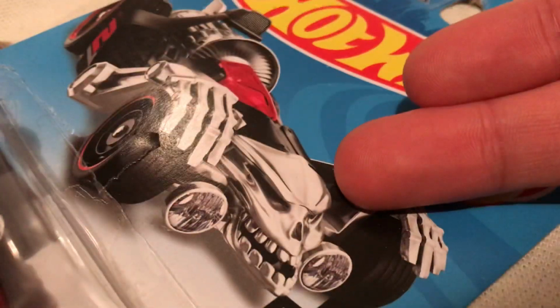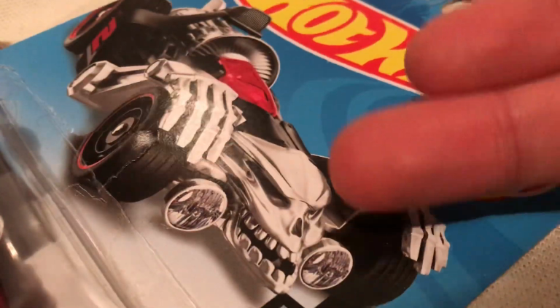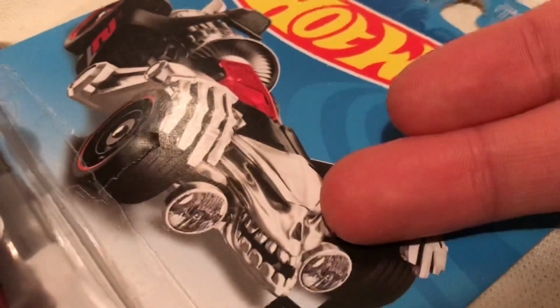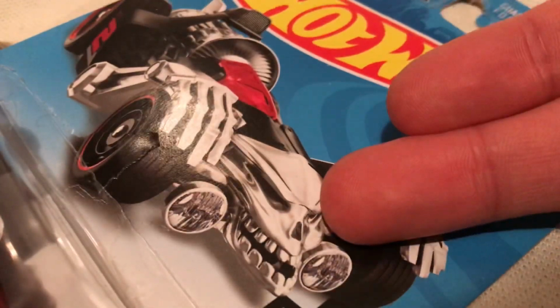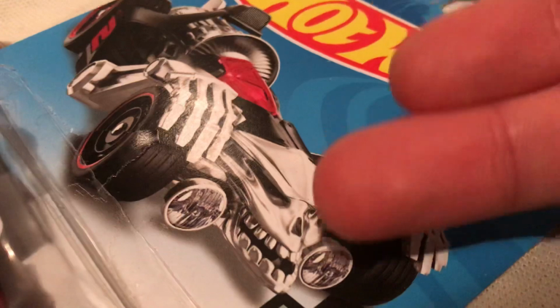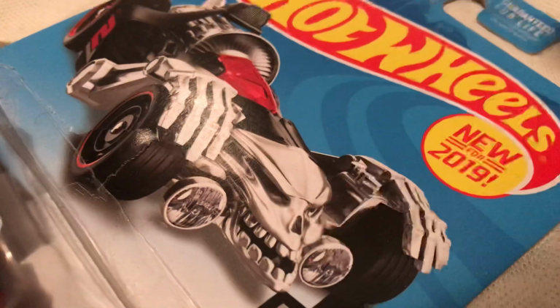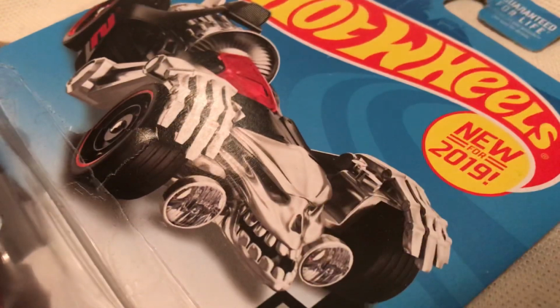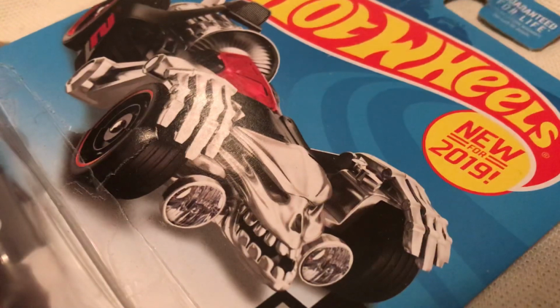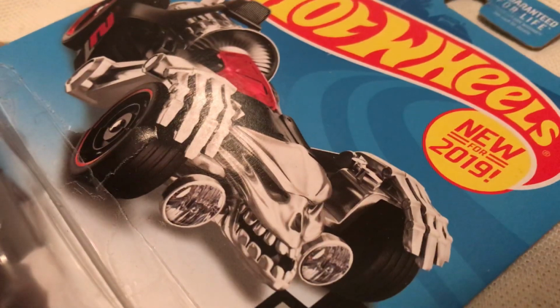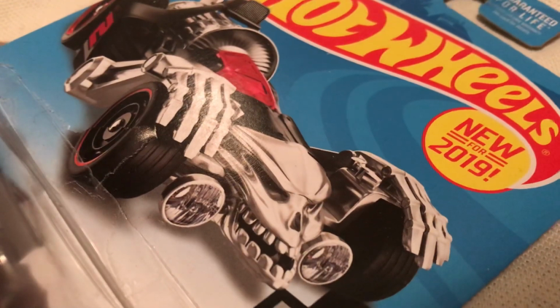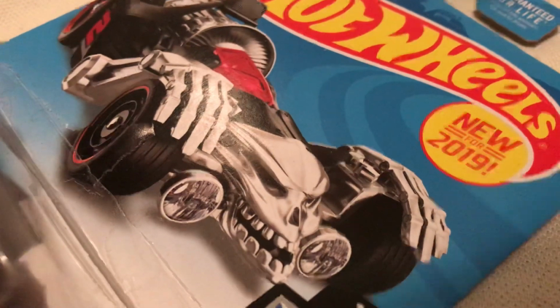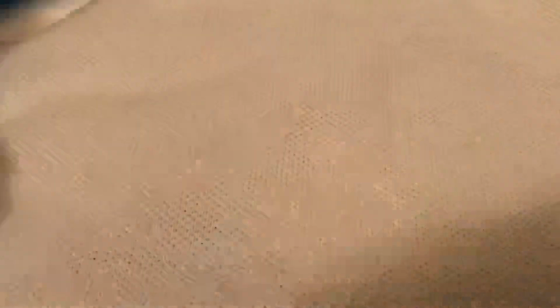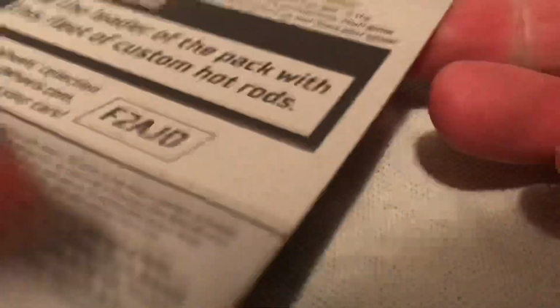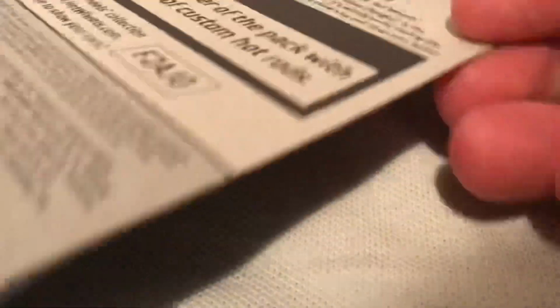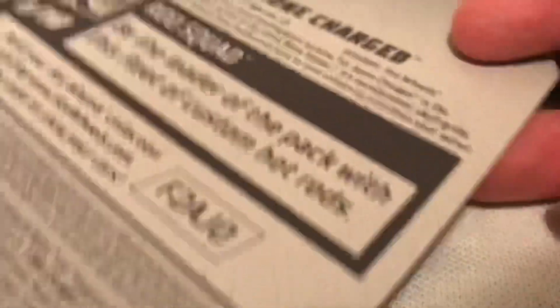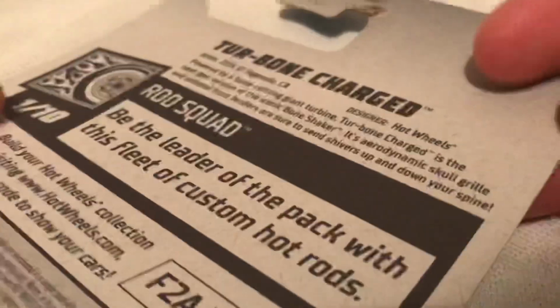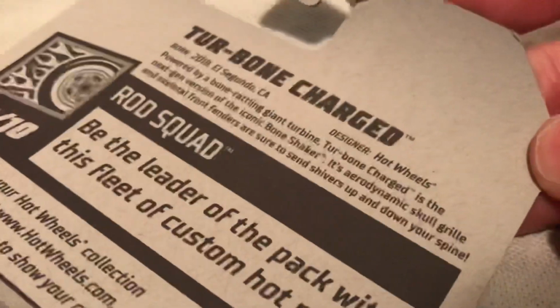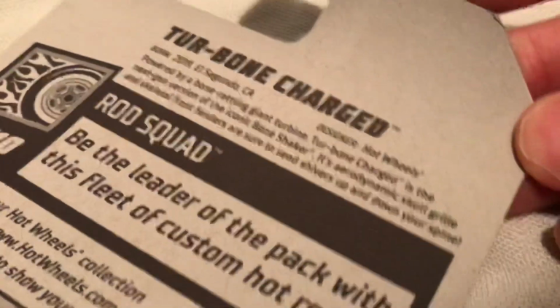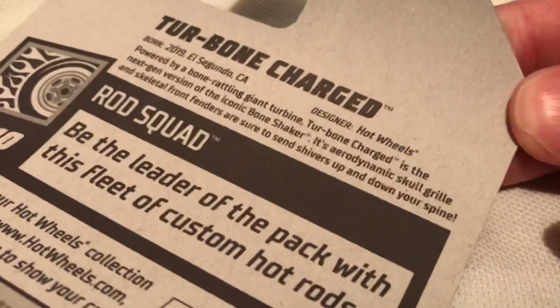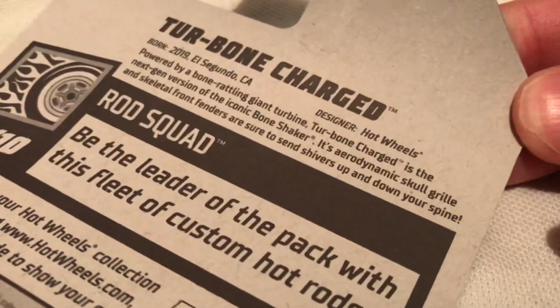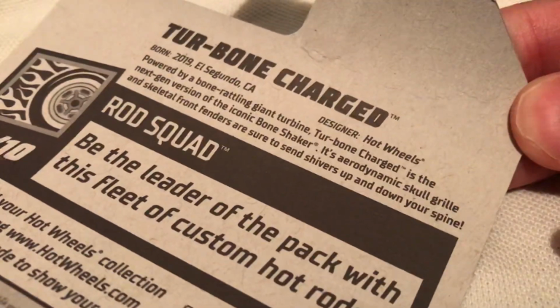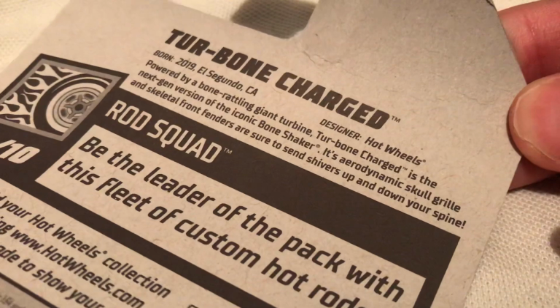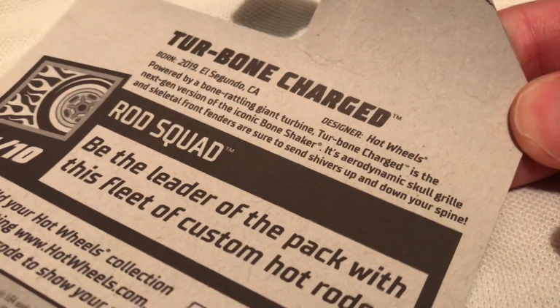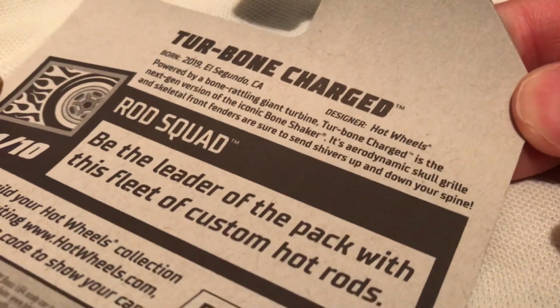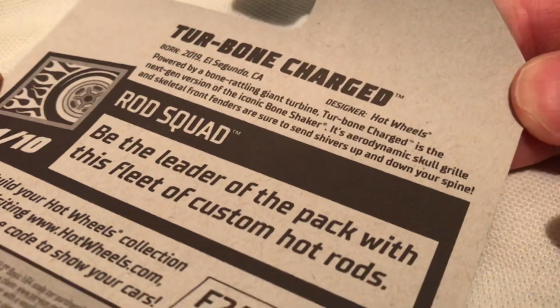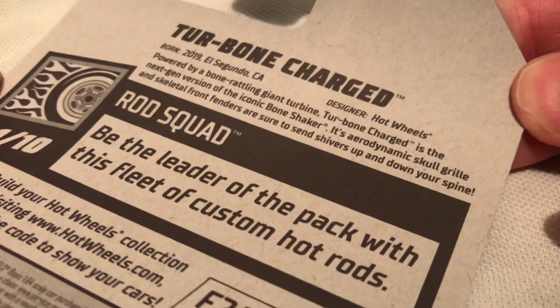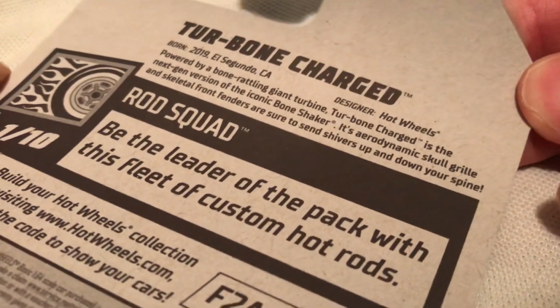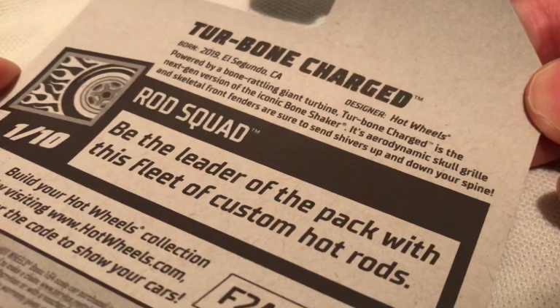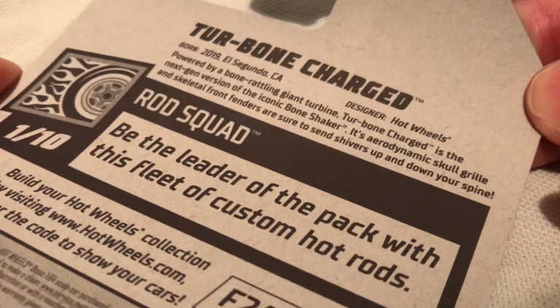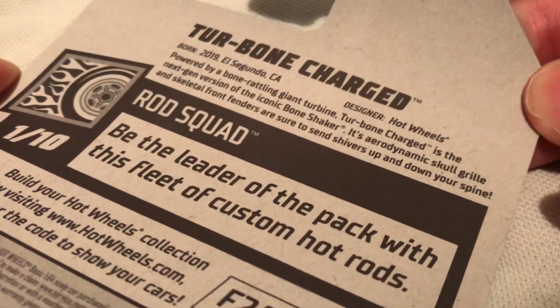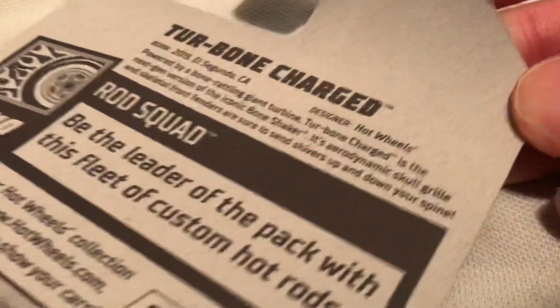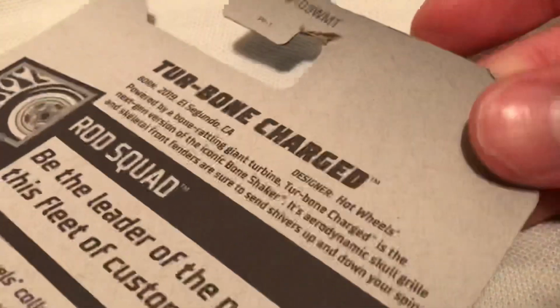There's the card art — very awesome. Check out that skull face there. Sinister look there, and there's the back of the card if you want to check that out. Go ahead and pause and read it if you want to.